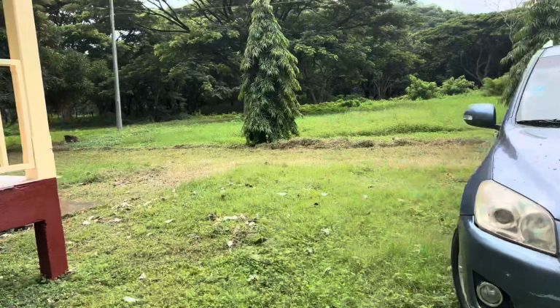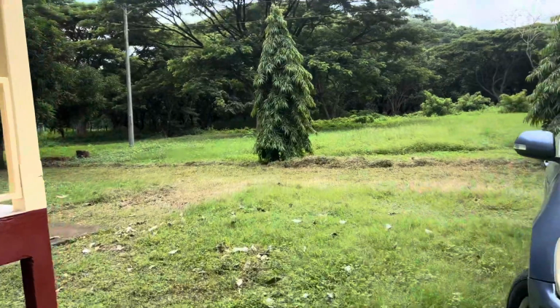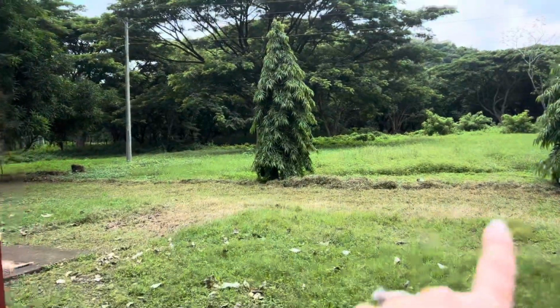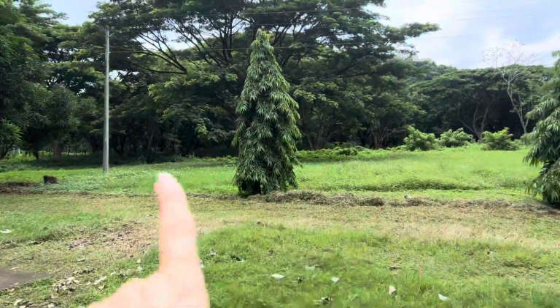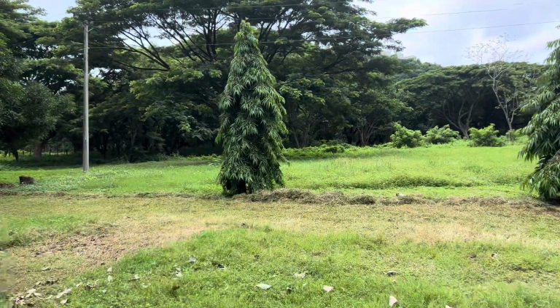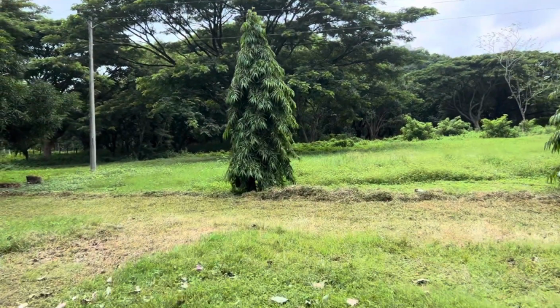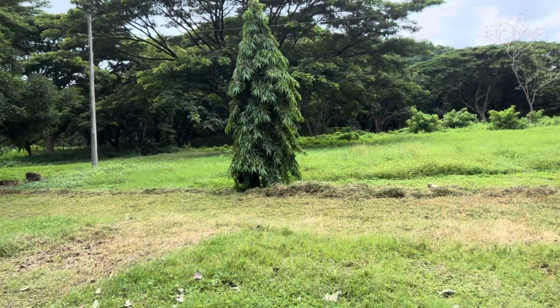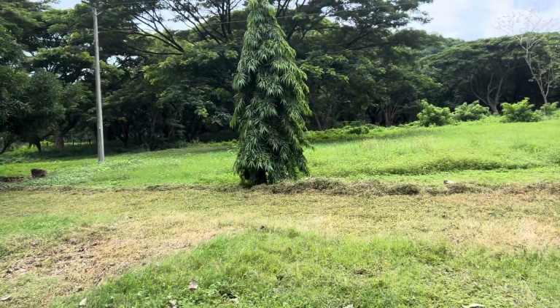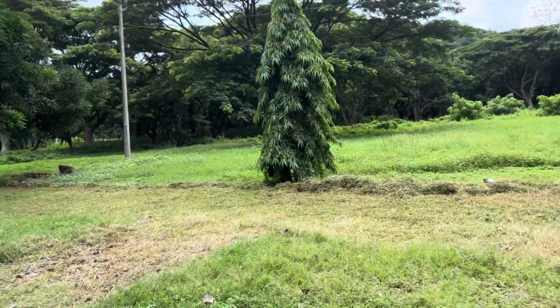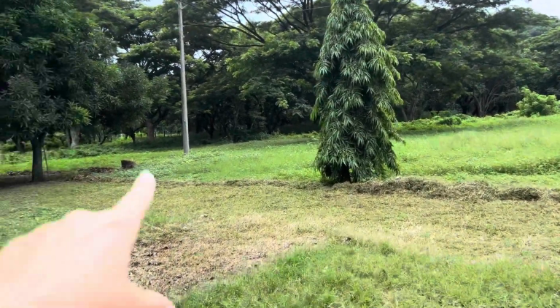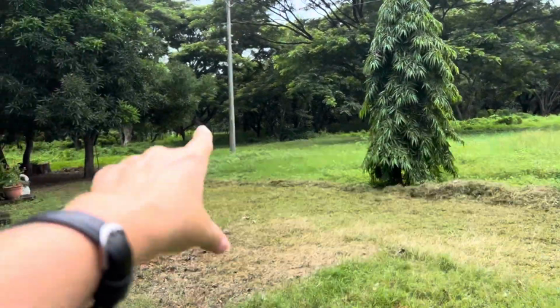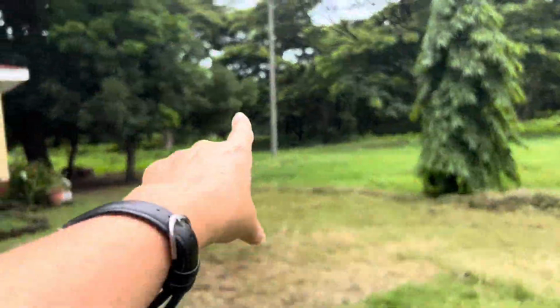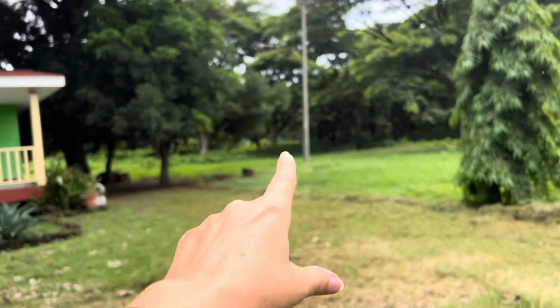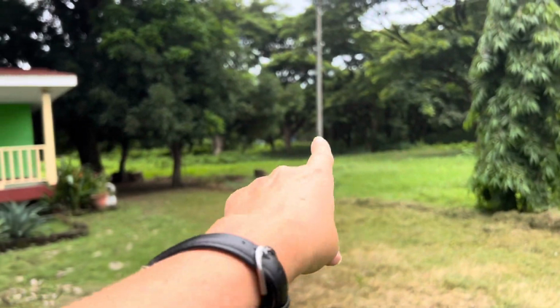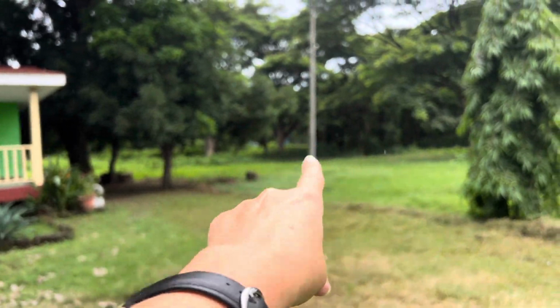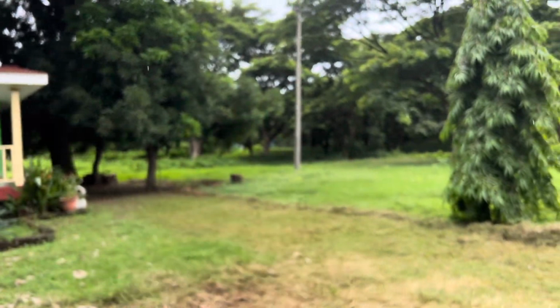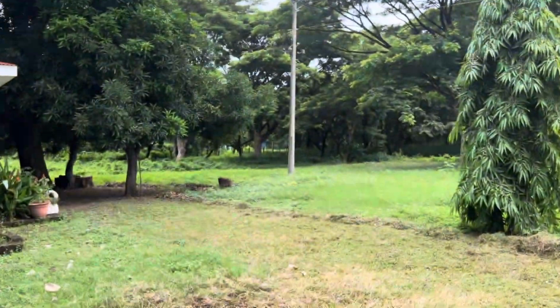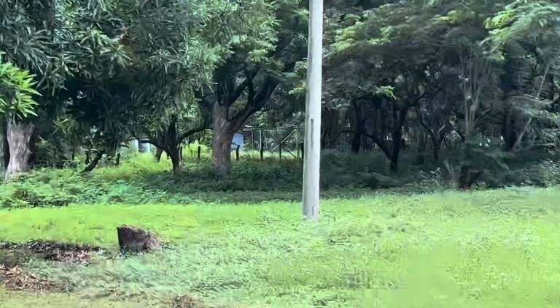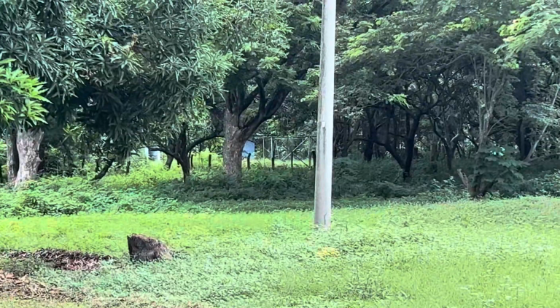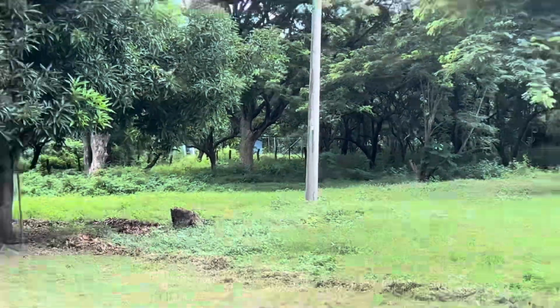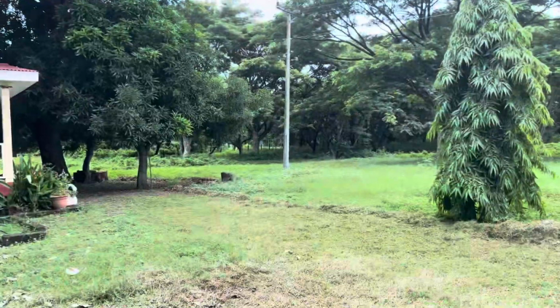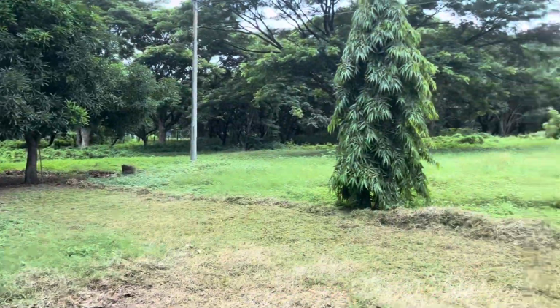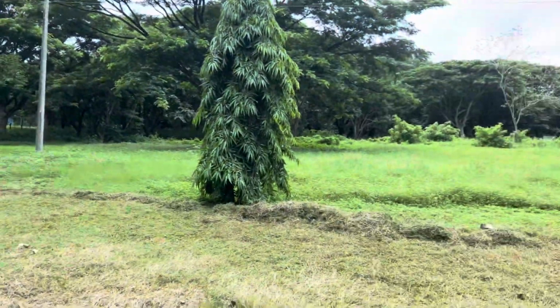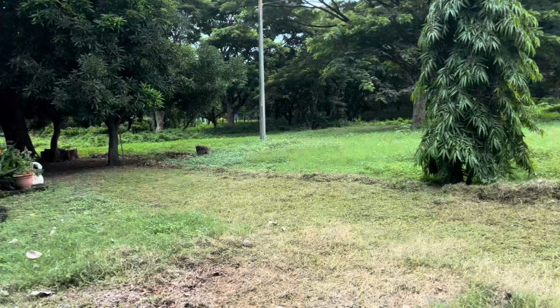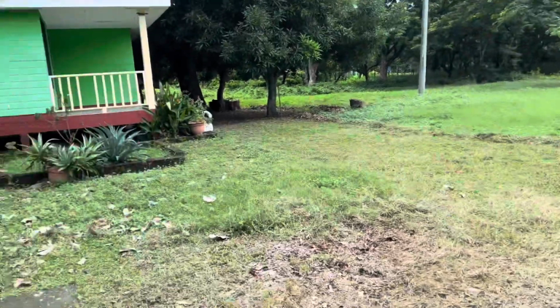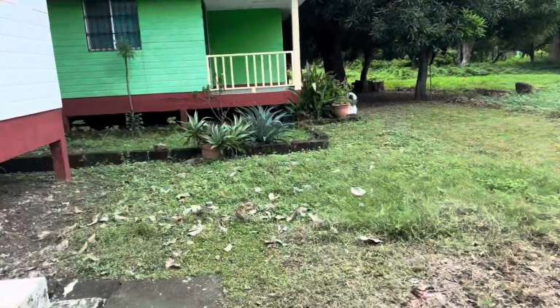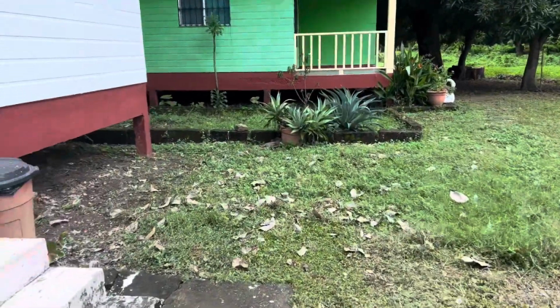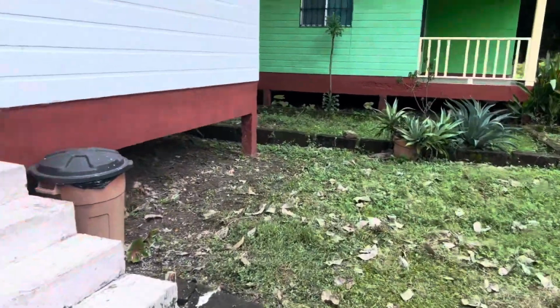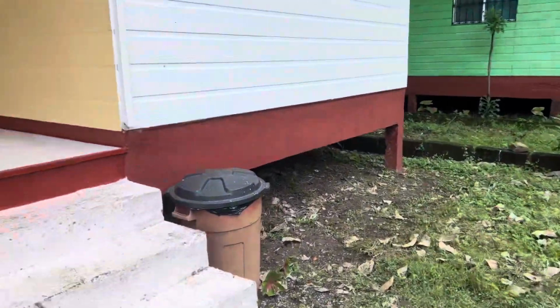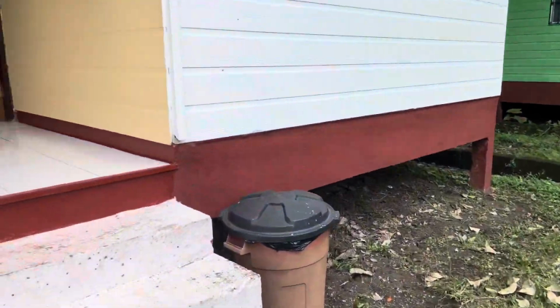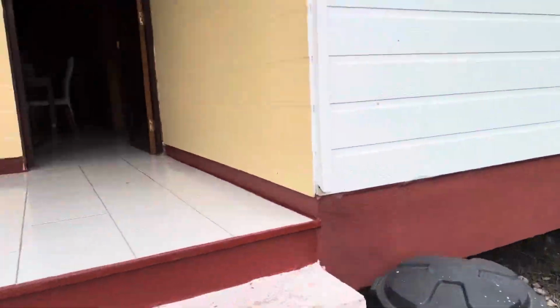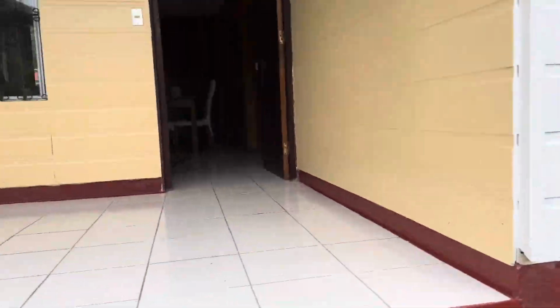You can see it's a beautiful property and the fence line is way back there — massive, big property.